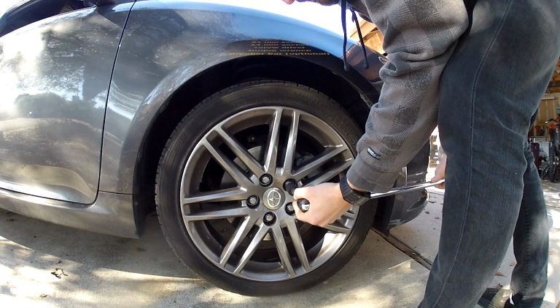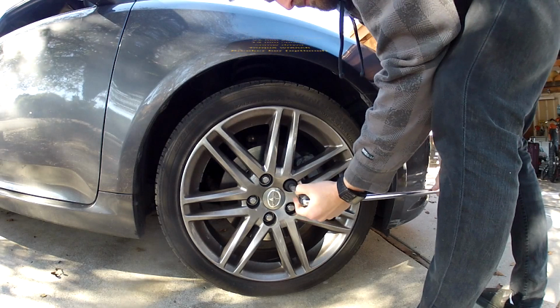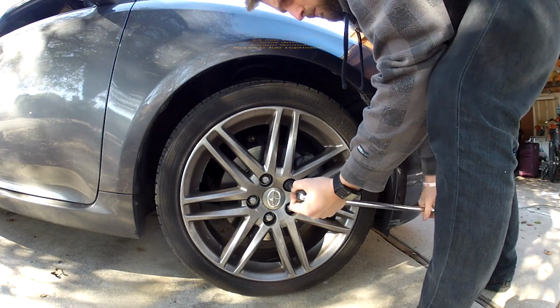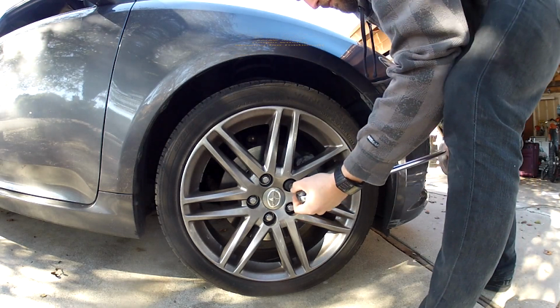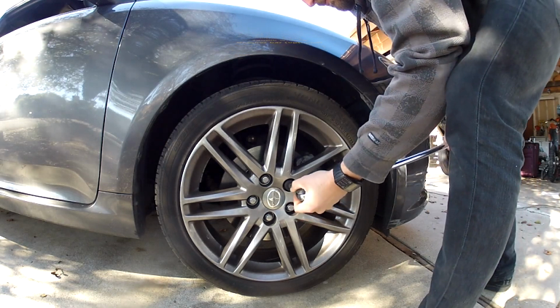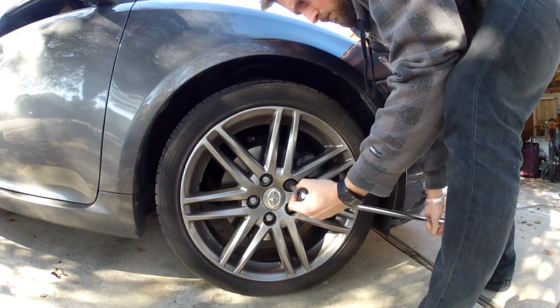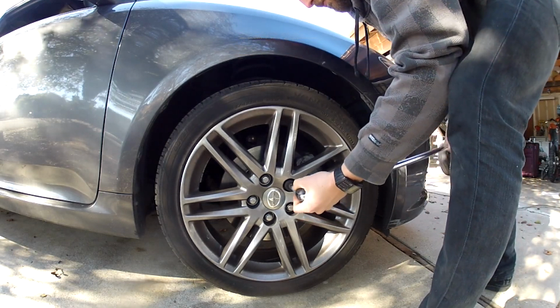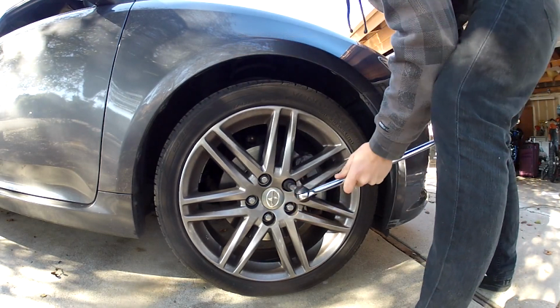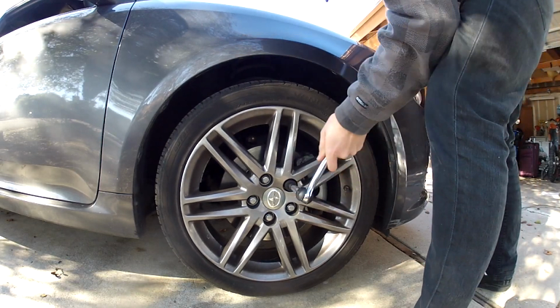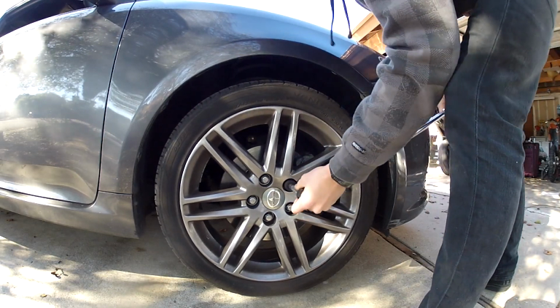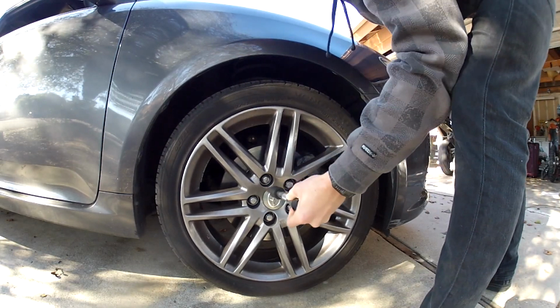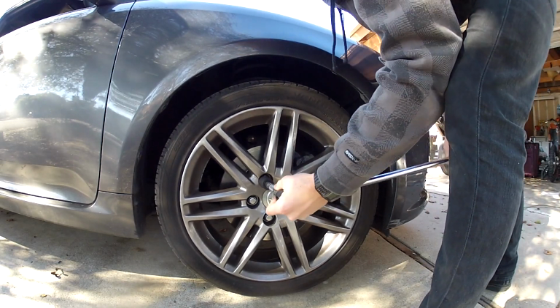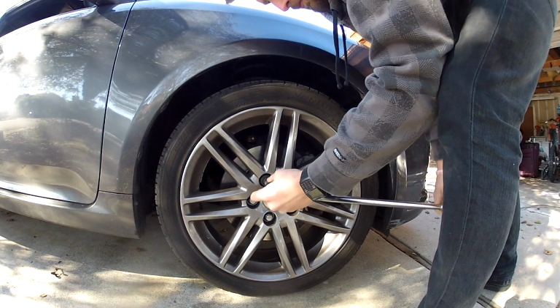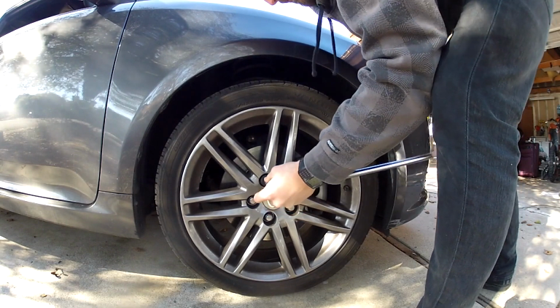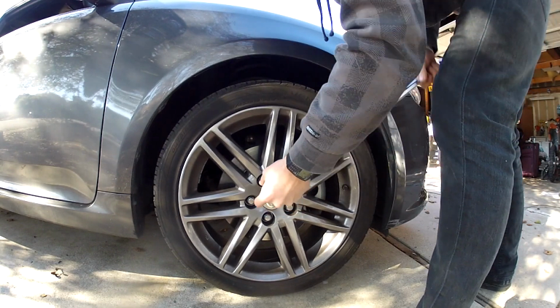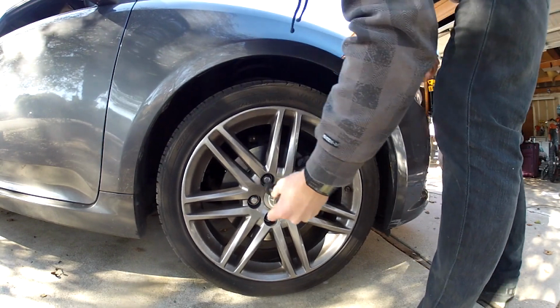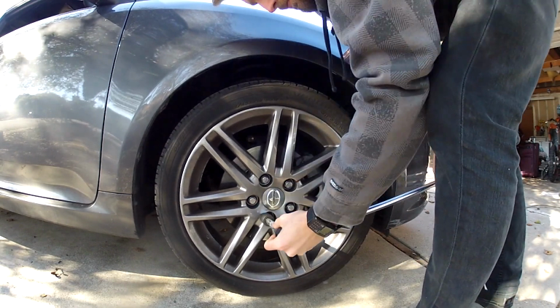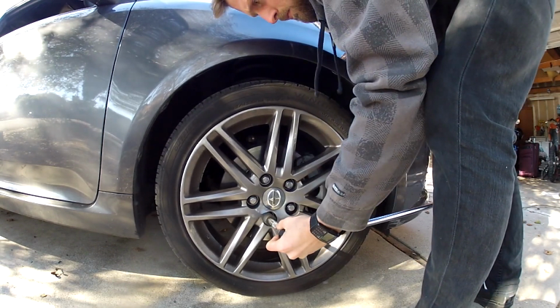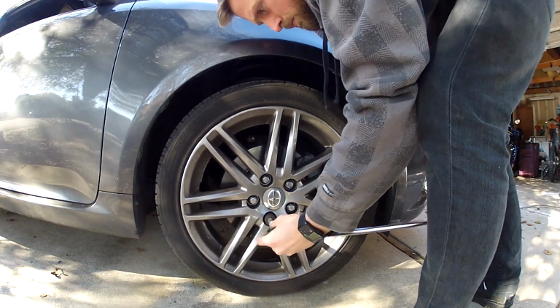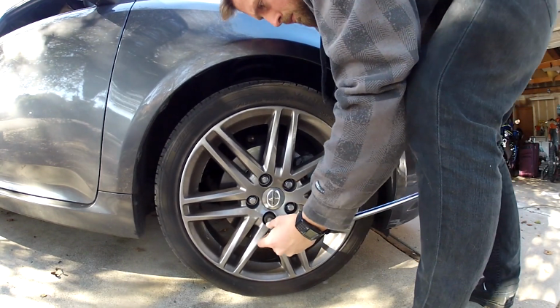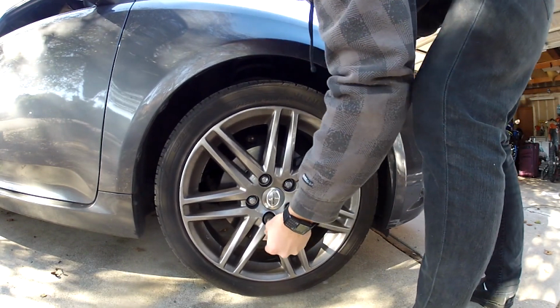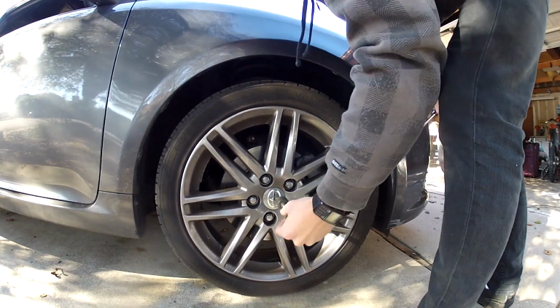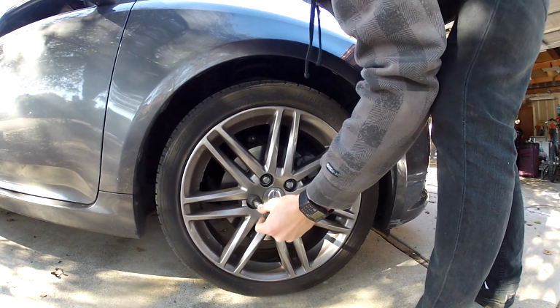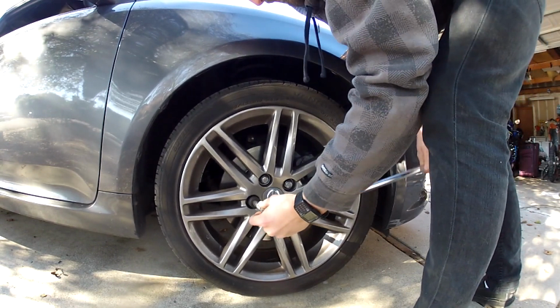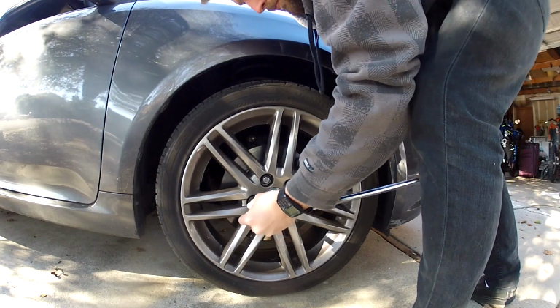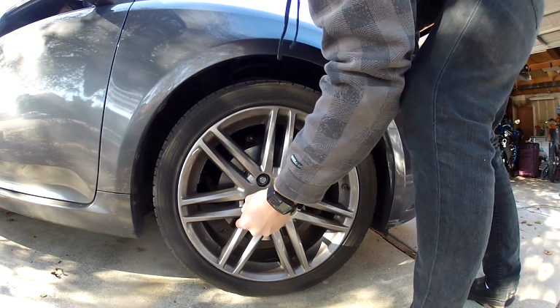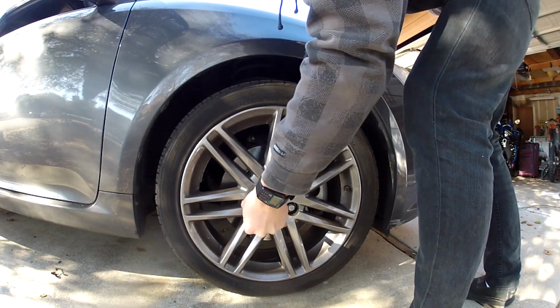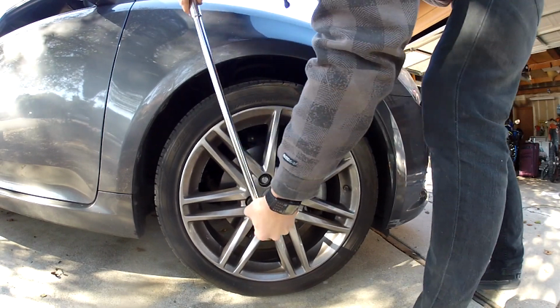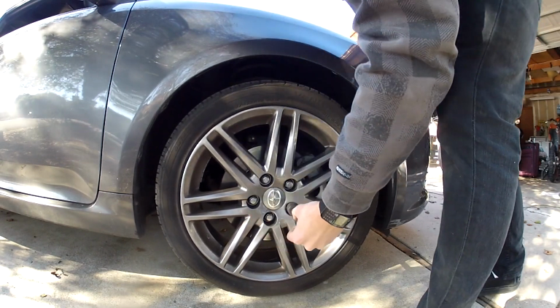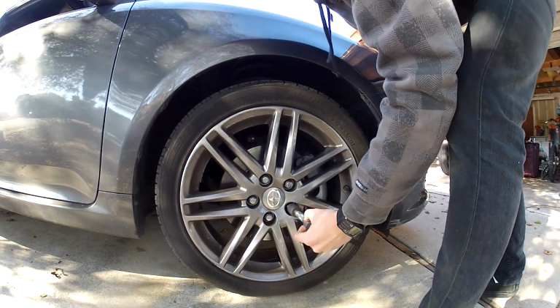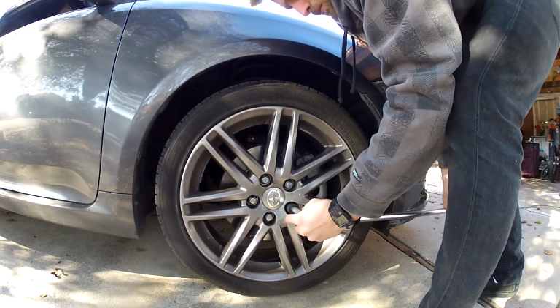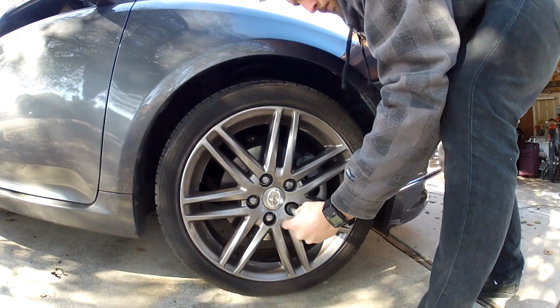First order of business: I'm using an 18-inch breaker bar and a 21-millimeter socket to crack loose the lug nuts on both wheels before I jack up the car. It's important to do this while the vehicle is on the ground.